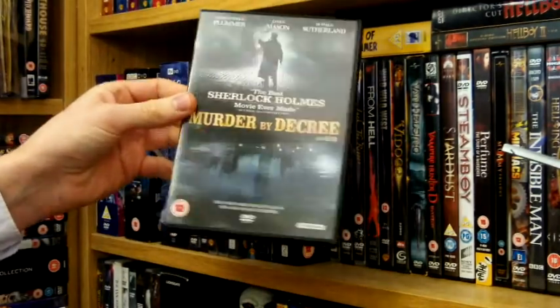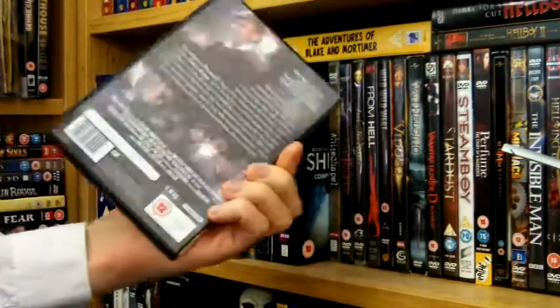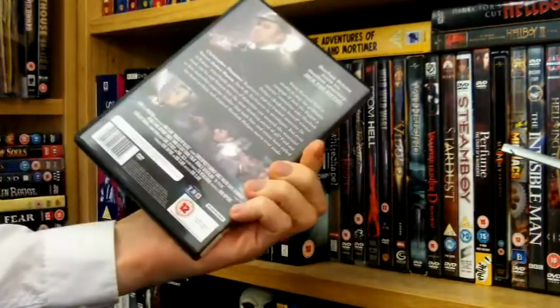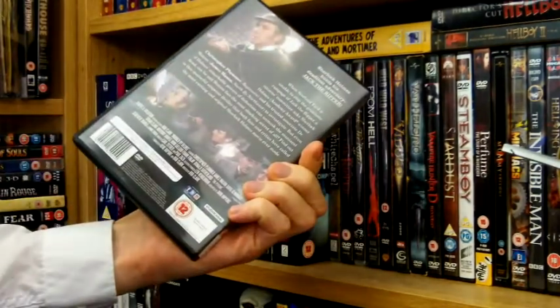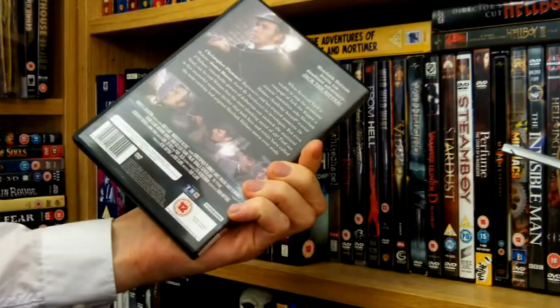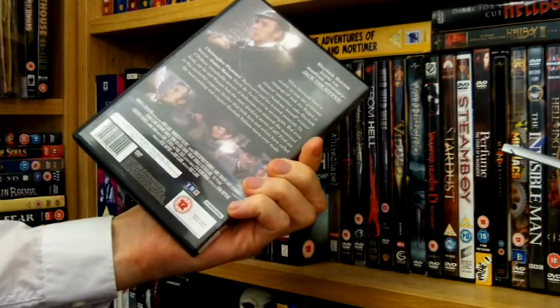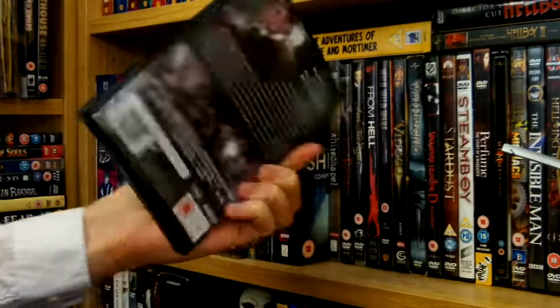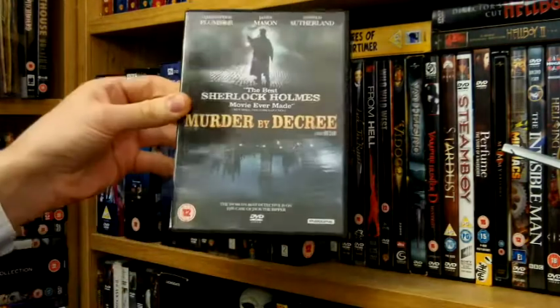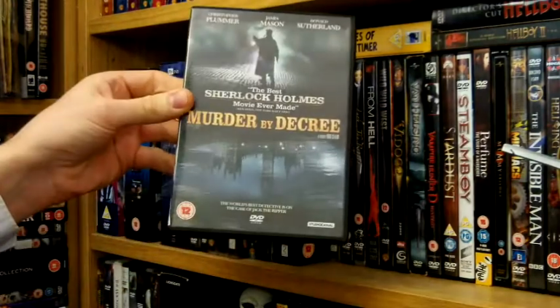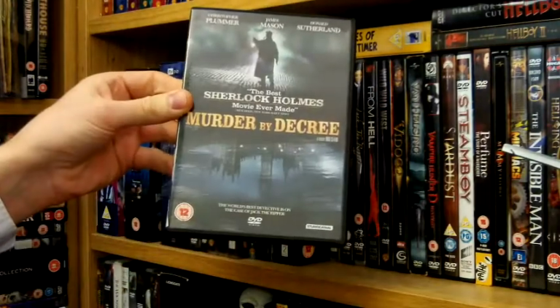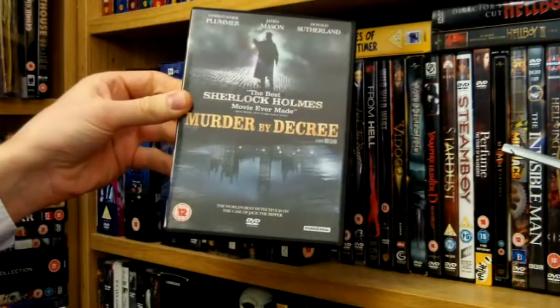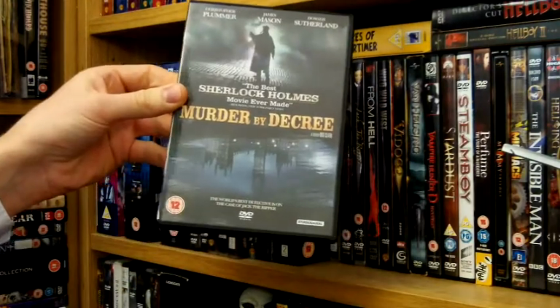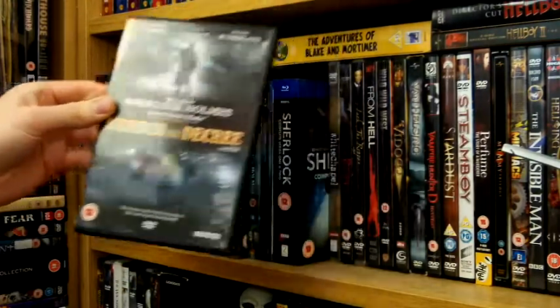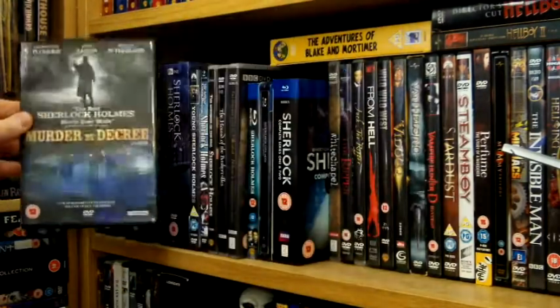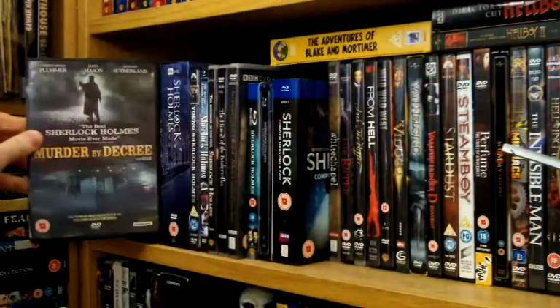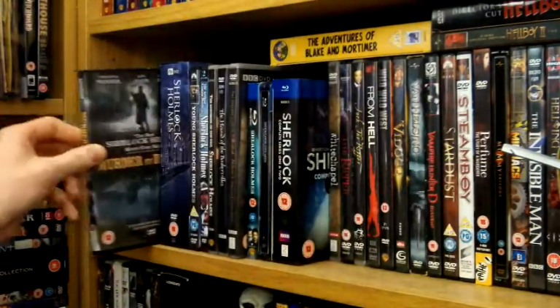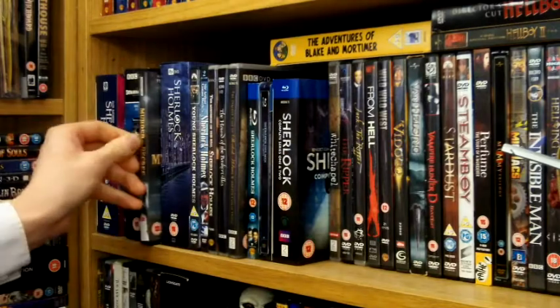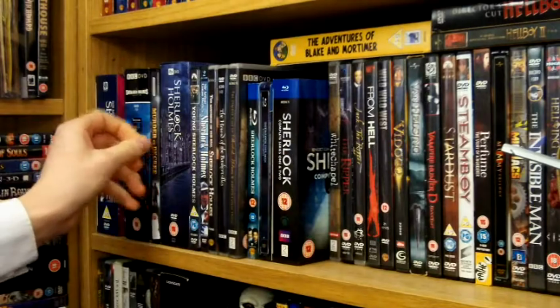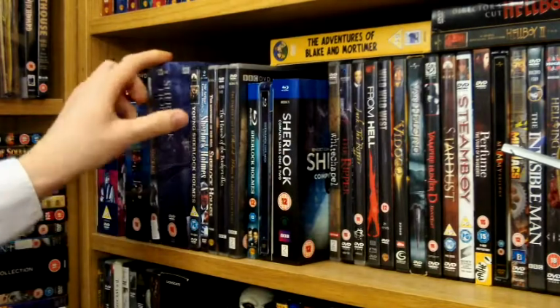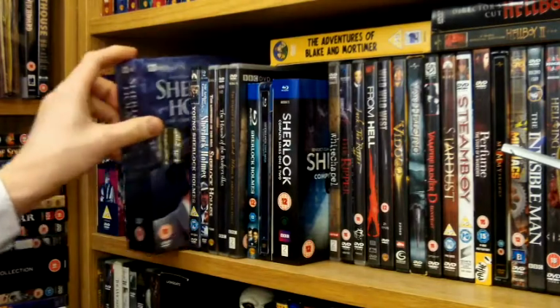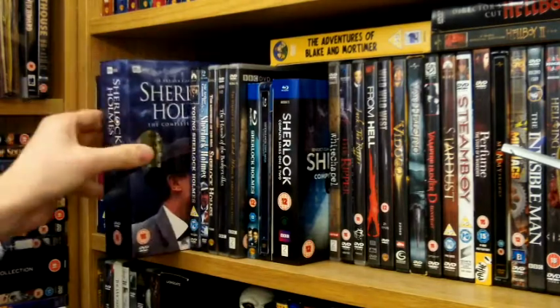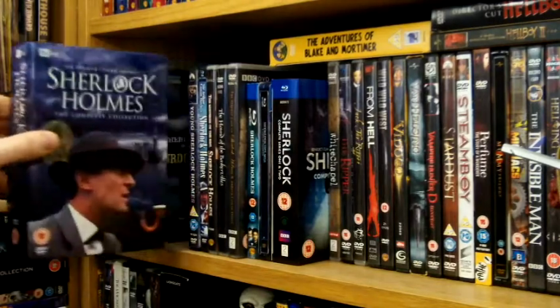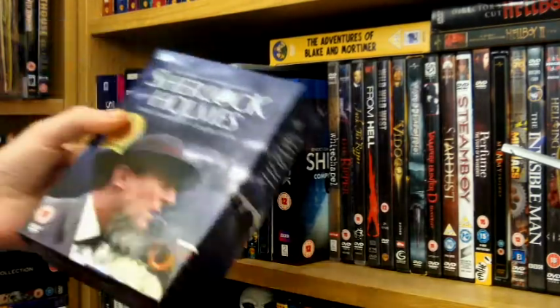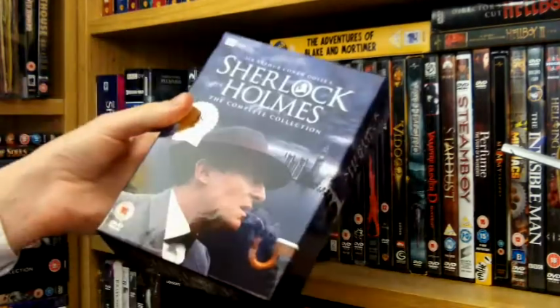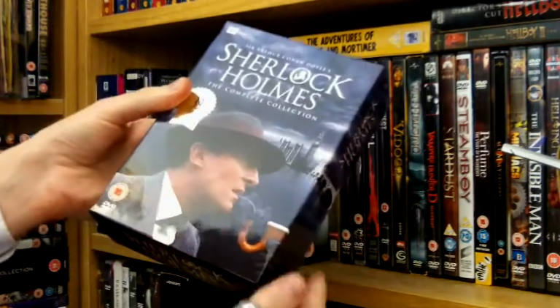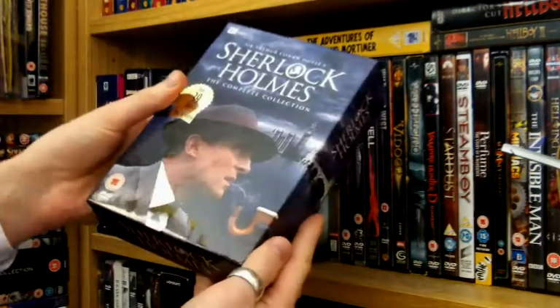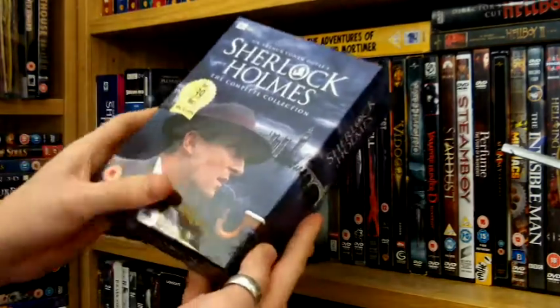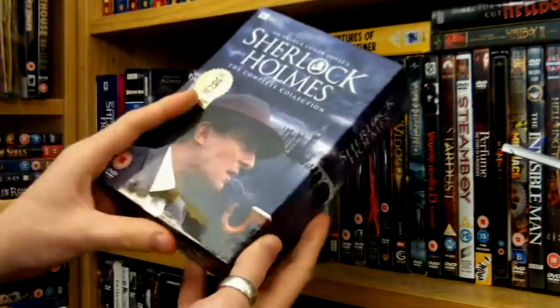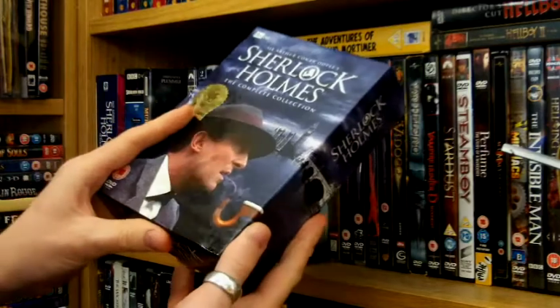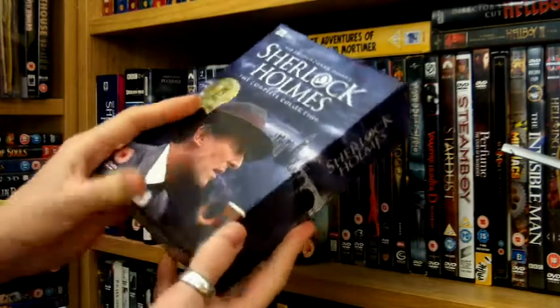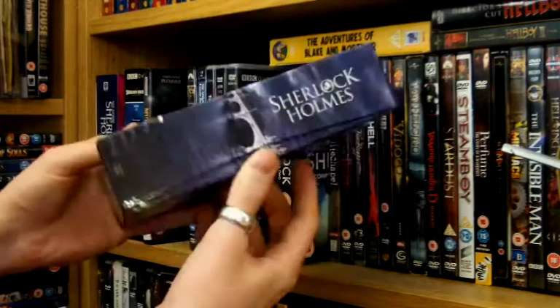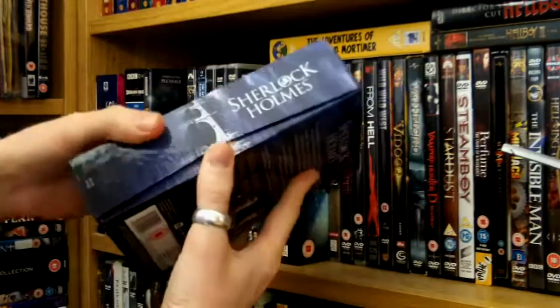This one's not very good — this is Murder by Decree from 1978. It's Sherlock Holmes investigating Jack the Ripper and it's just a bit too low budget.